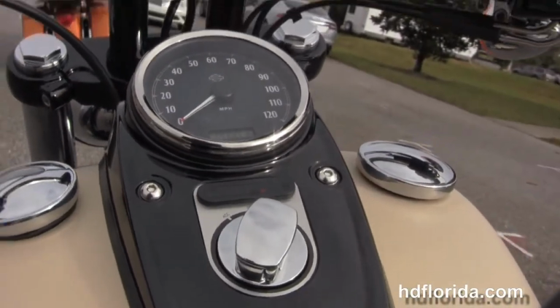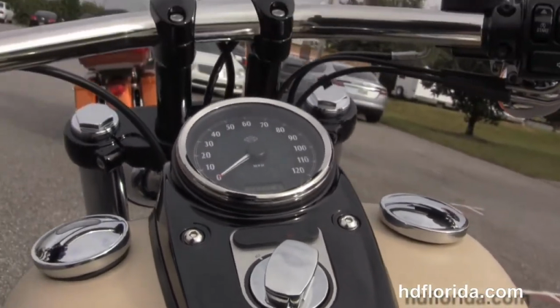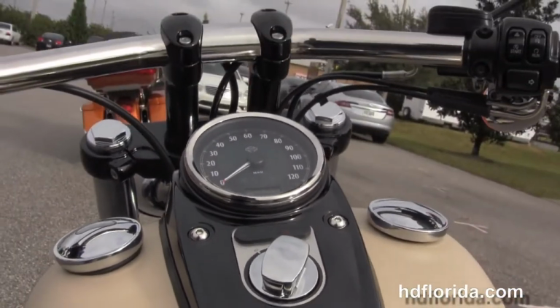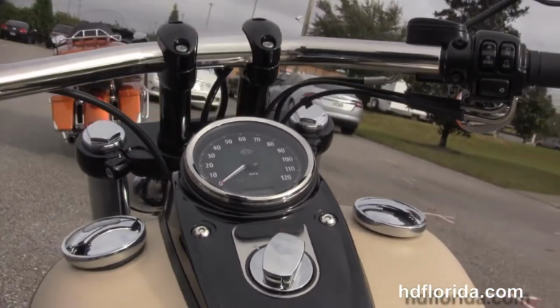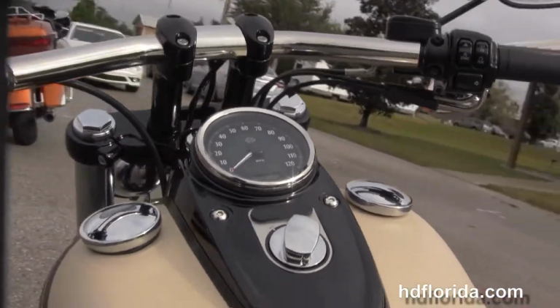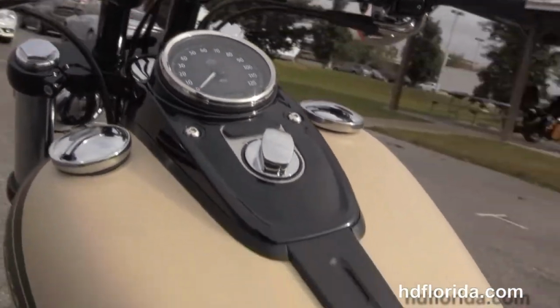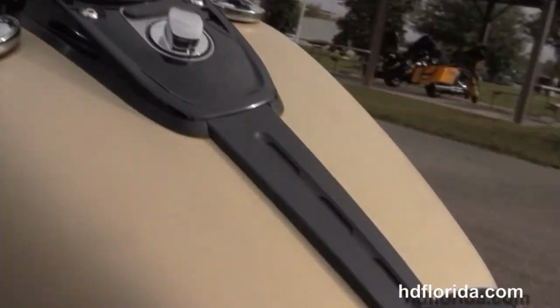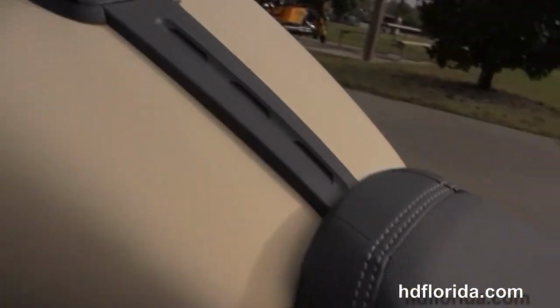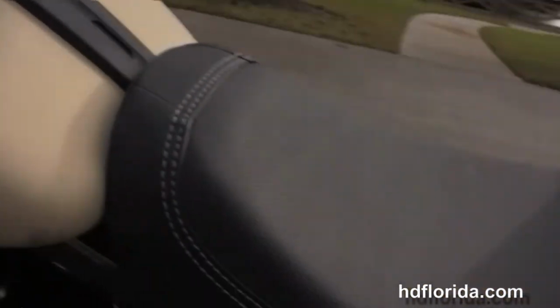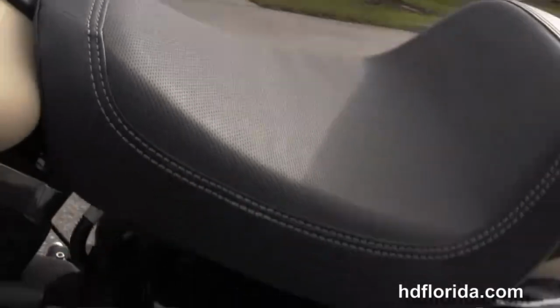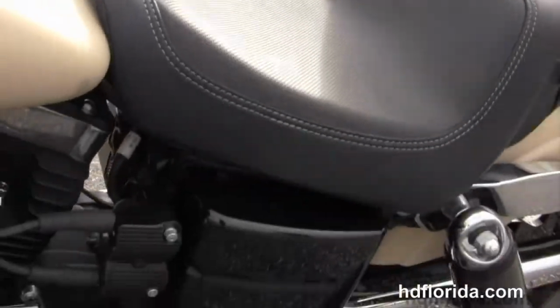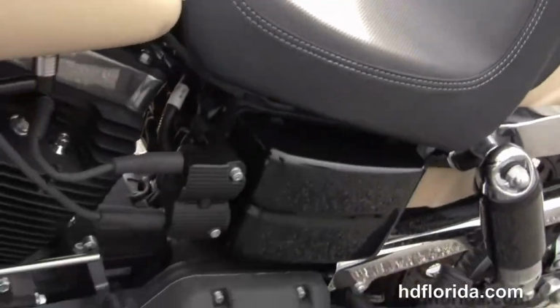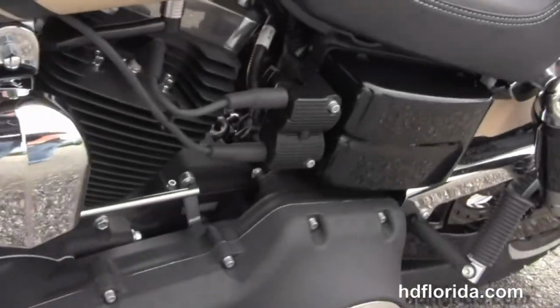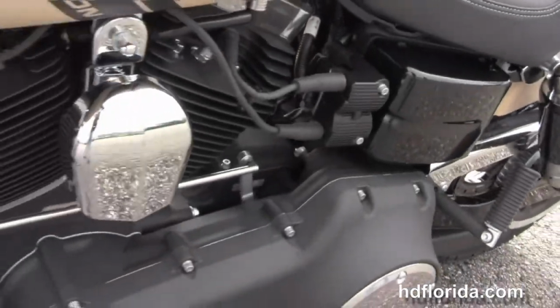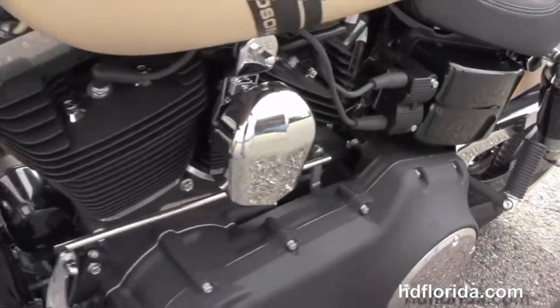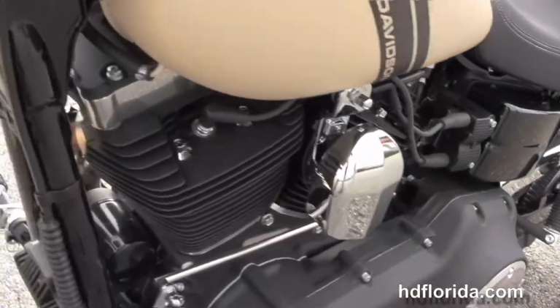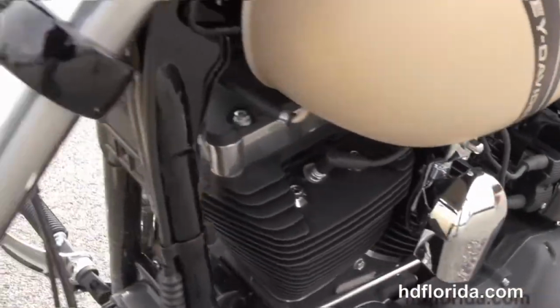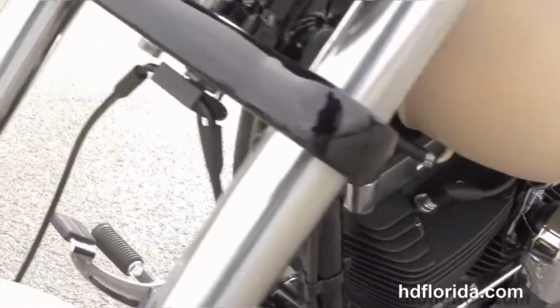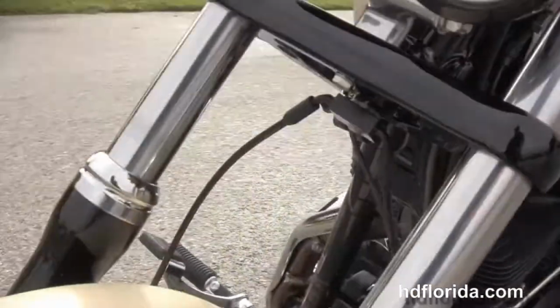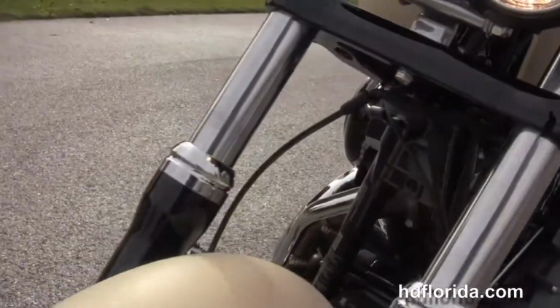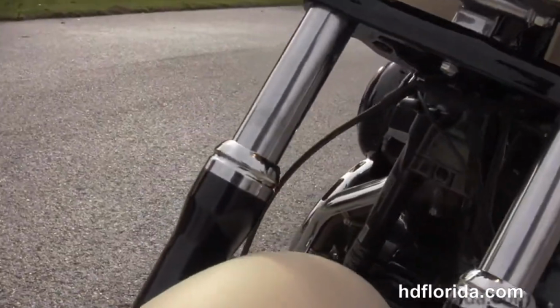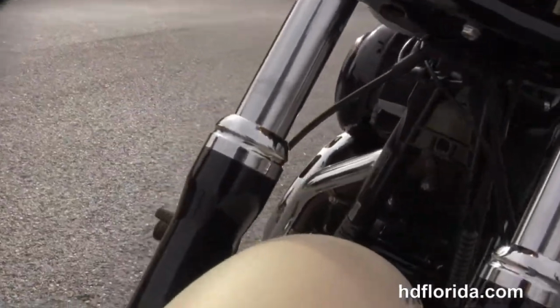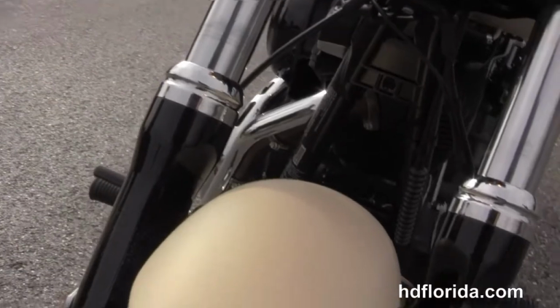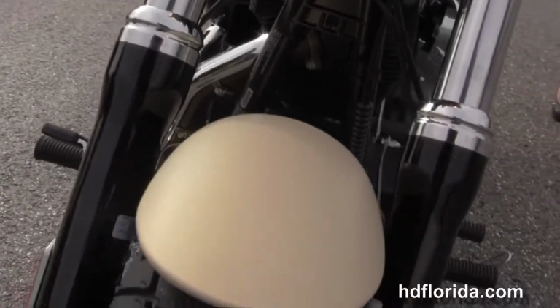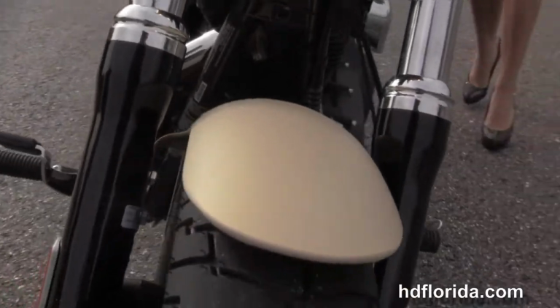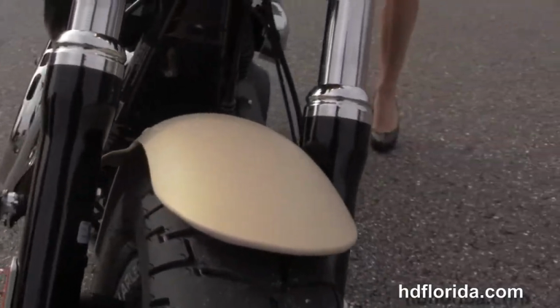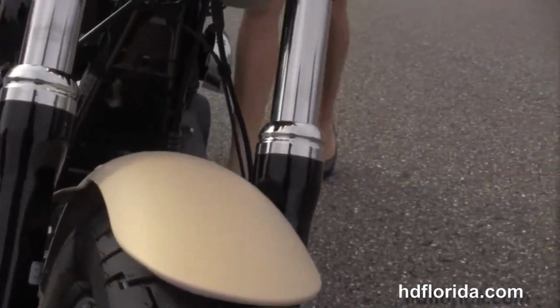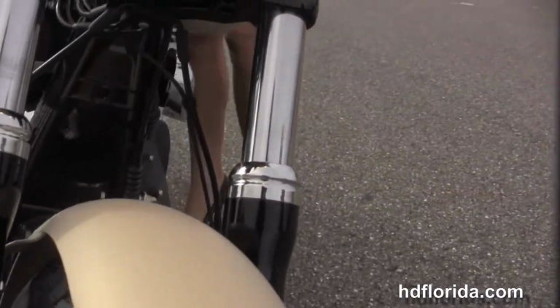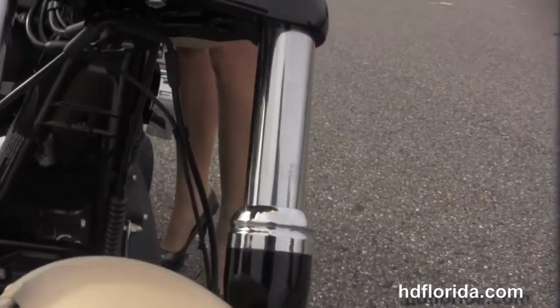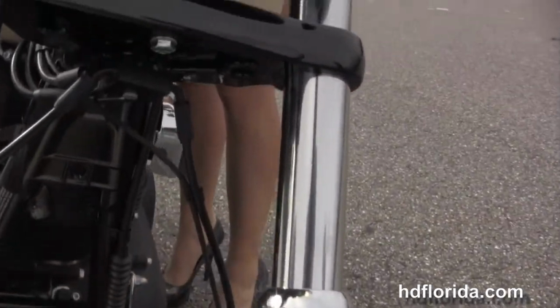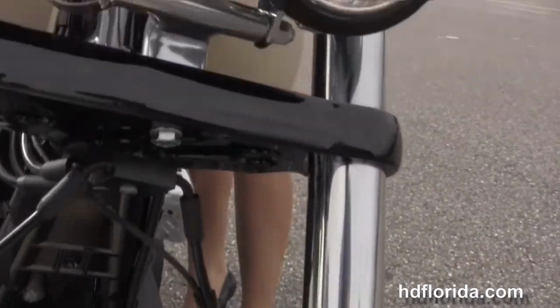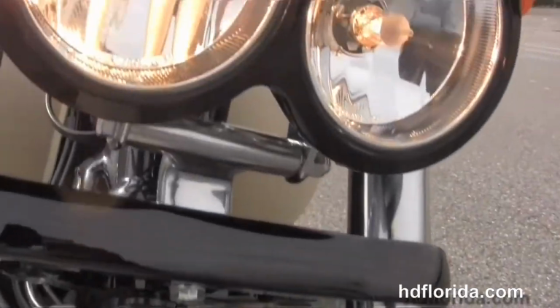Out front we've got the chrome twin headlights with black headlight trim and the black triple tree clamps. This bike is in sand camo denim, has factory ABS and security, and Bree's going to fire it up for us real quick.